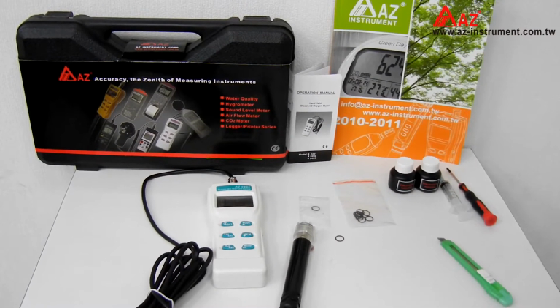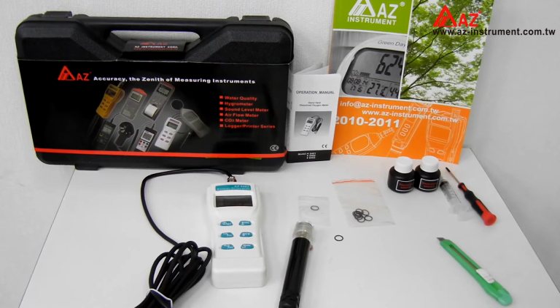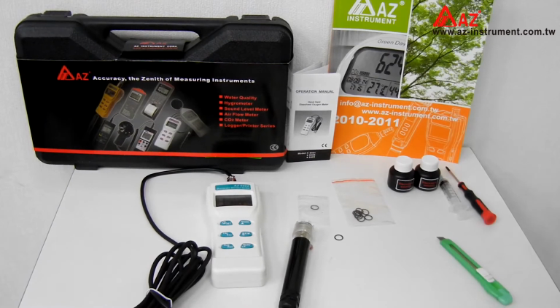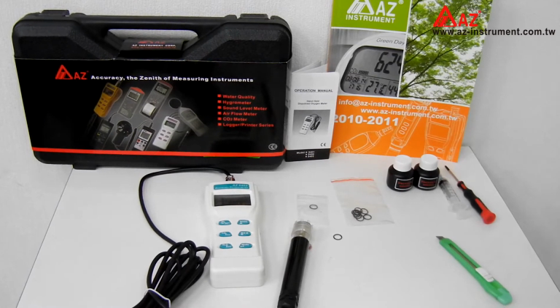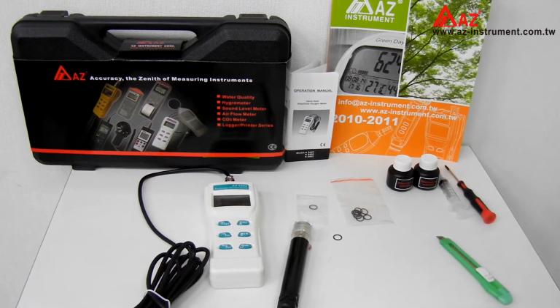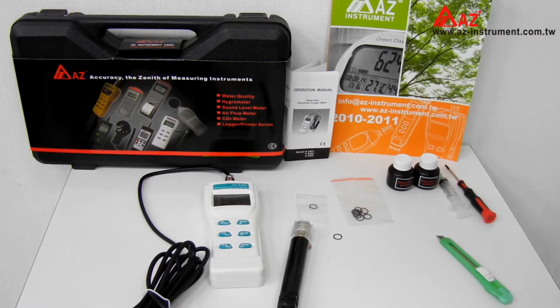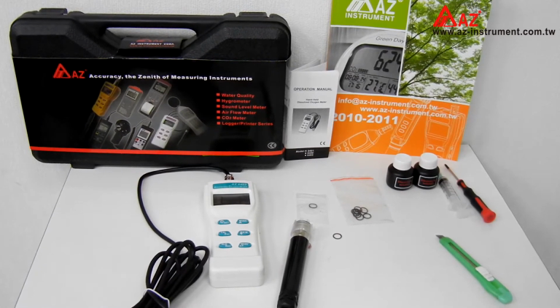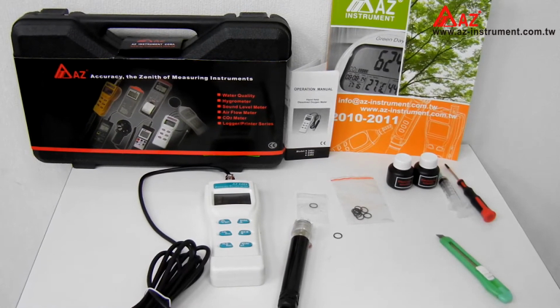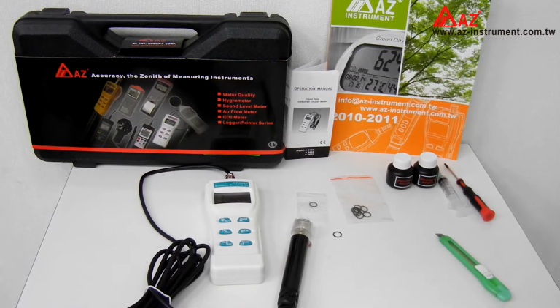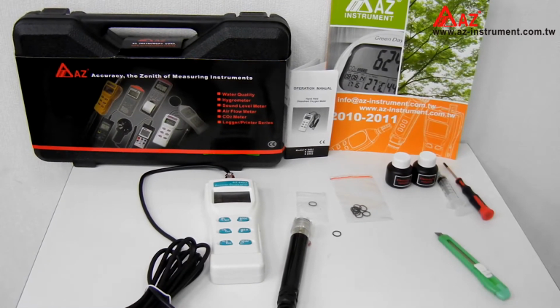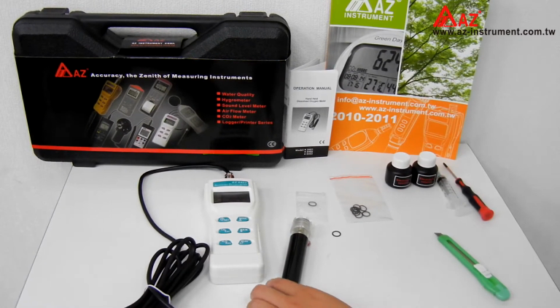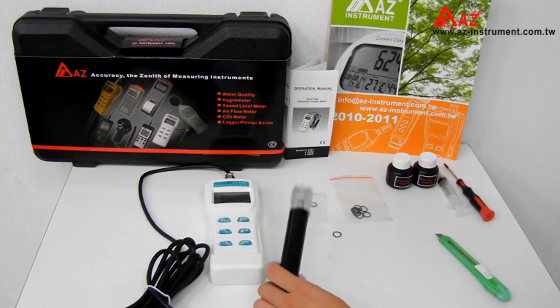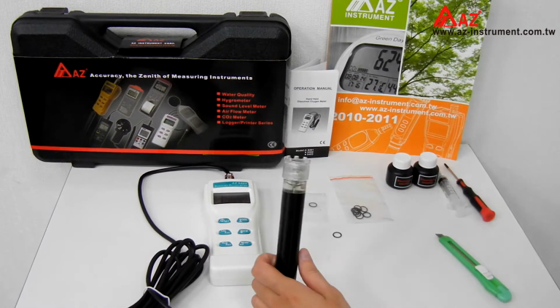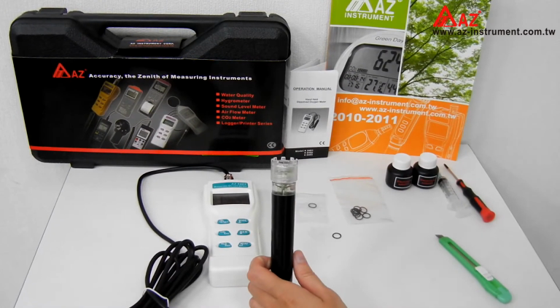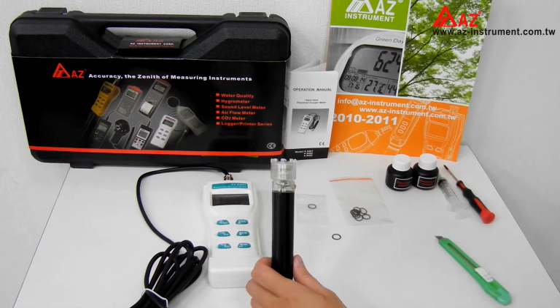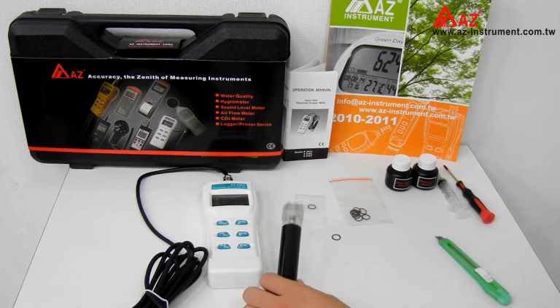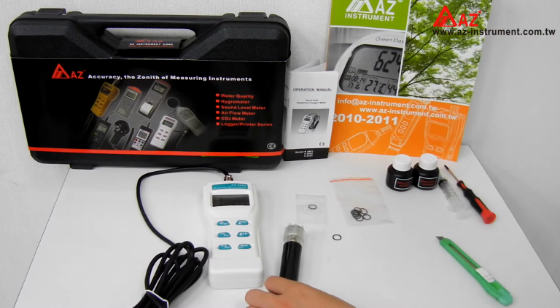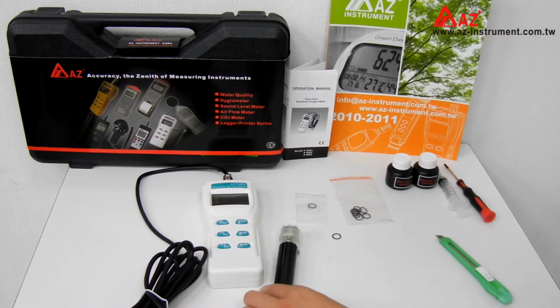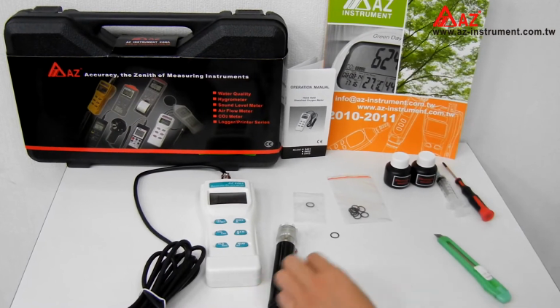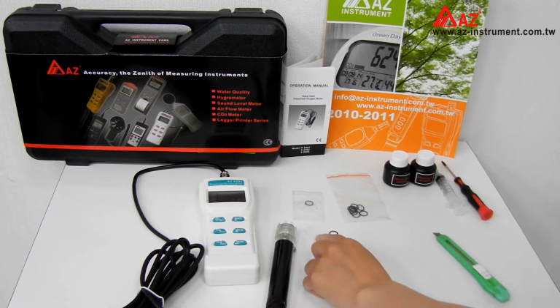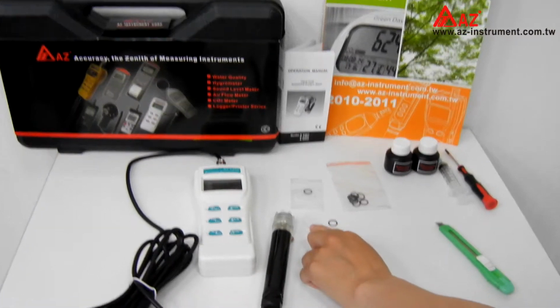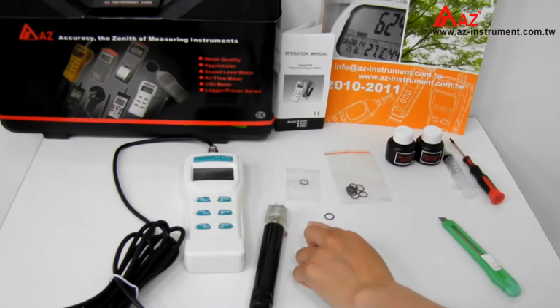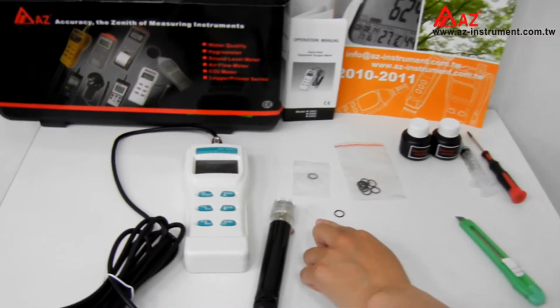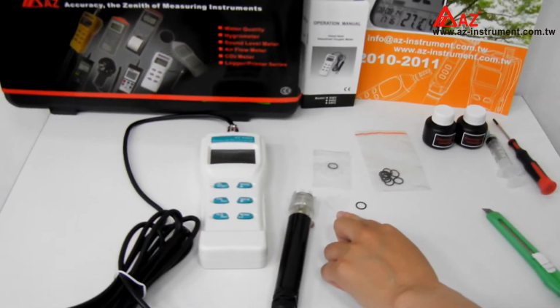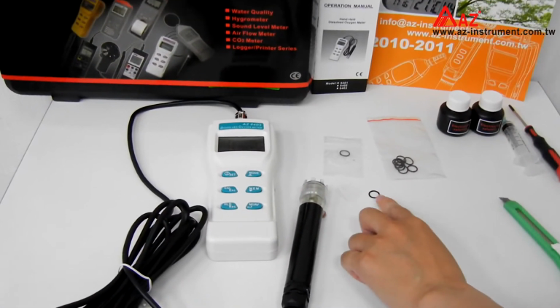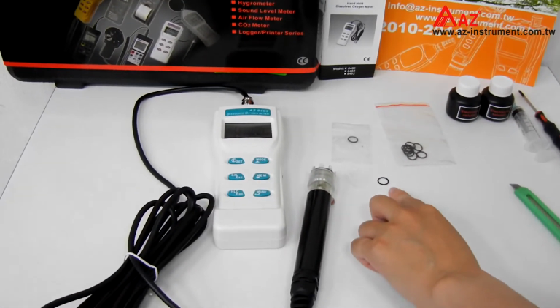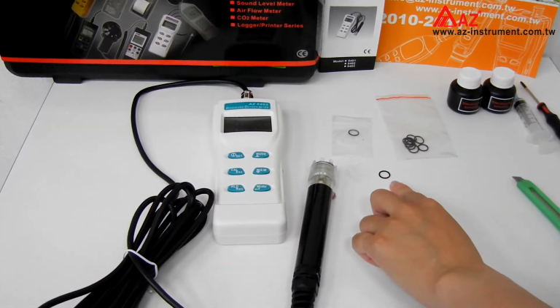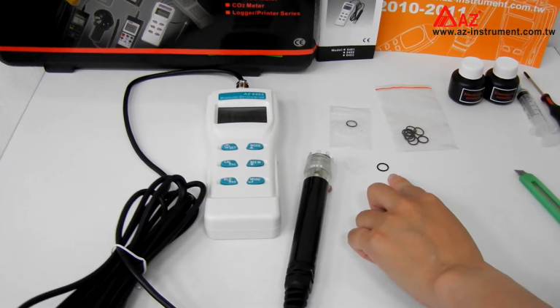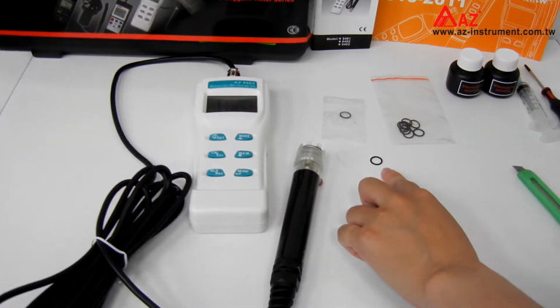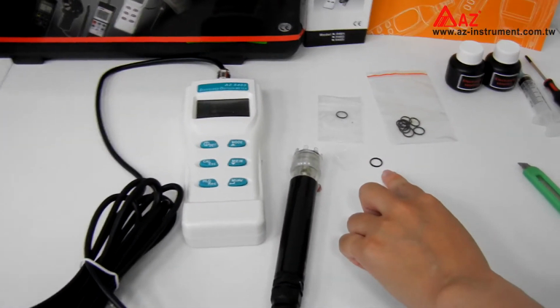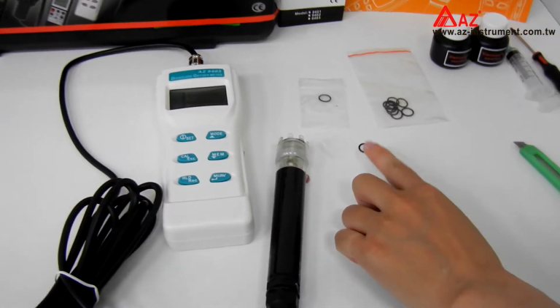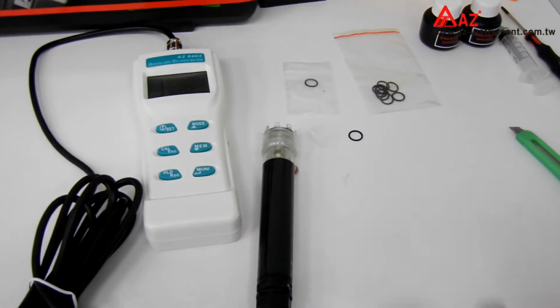I will be showing you how to replace the membrane for the AZ Dissolved Oxygen Probe. The materials you need are the new membrane and O-ring, which are included in the standard package.